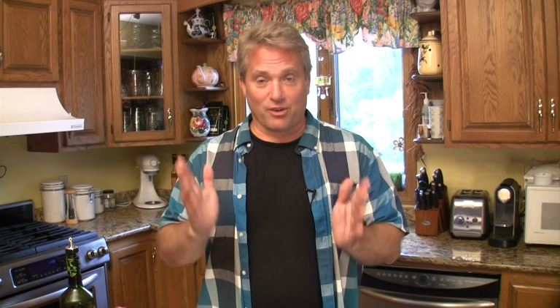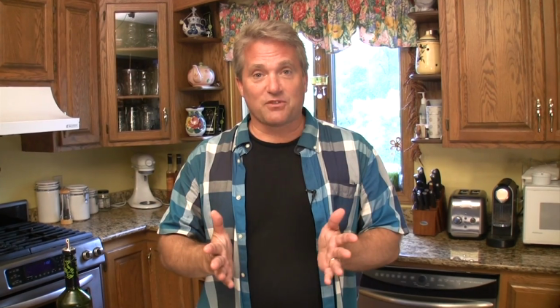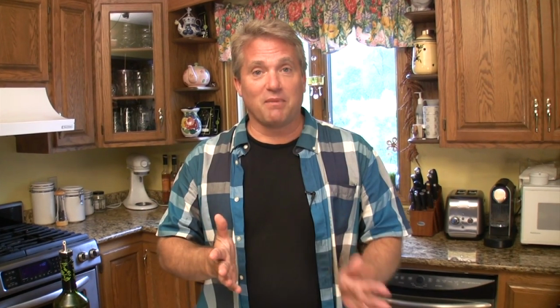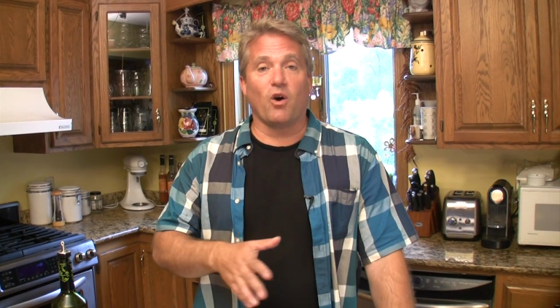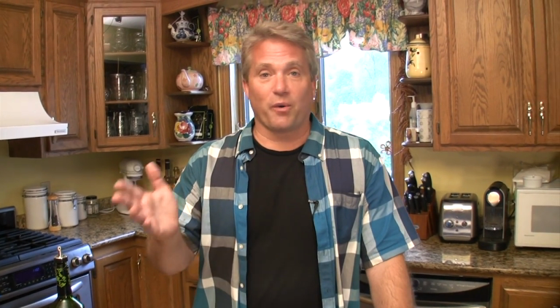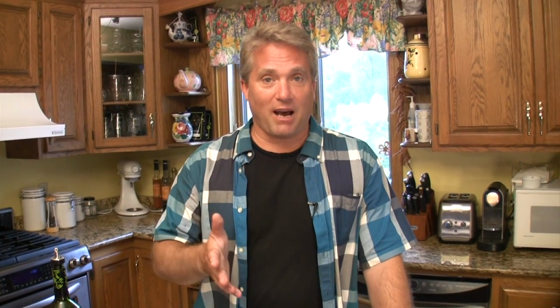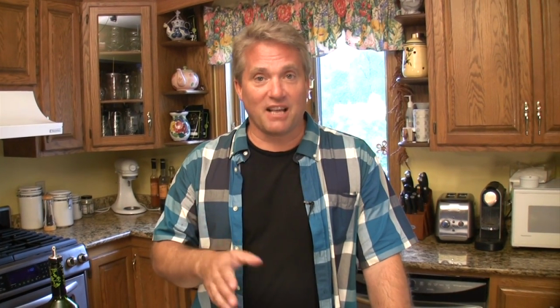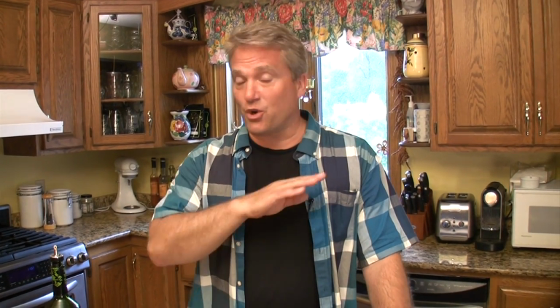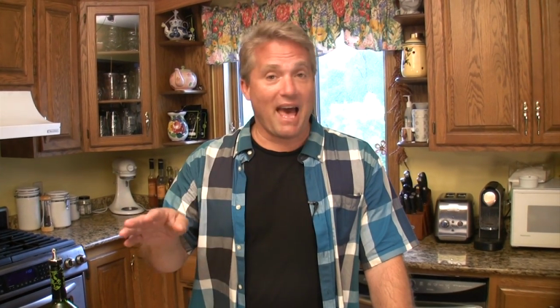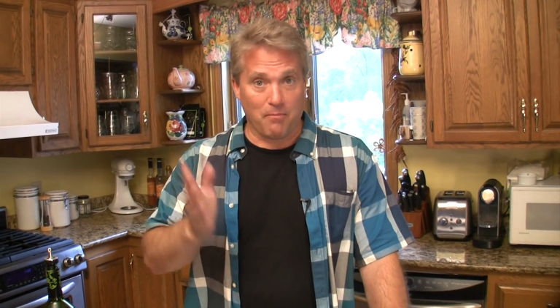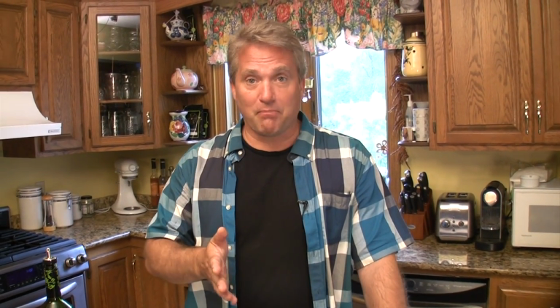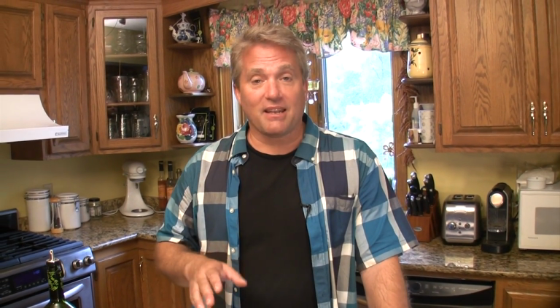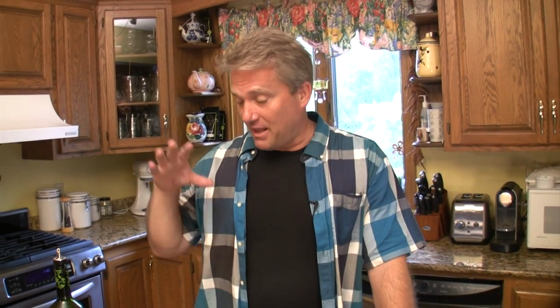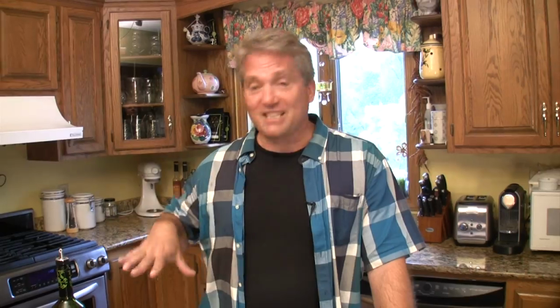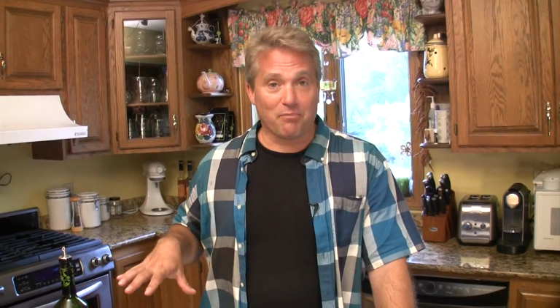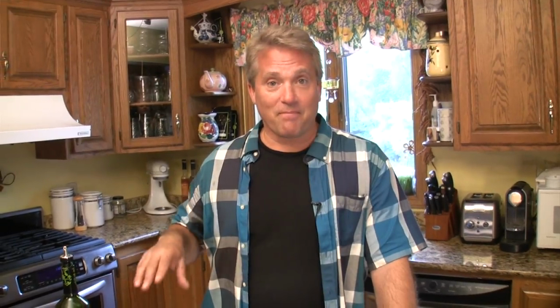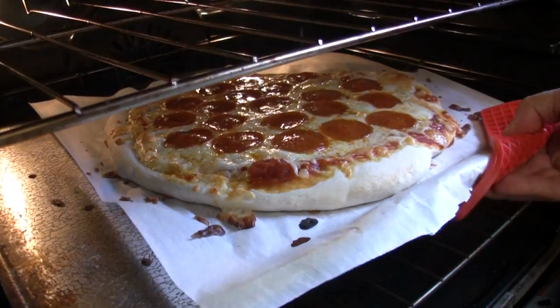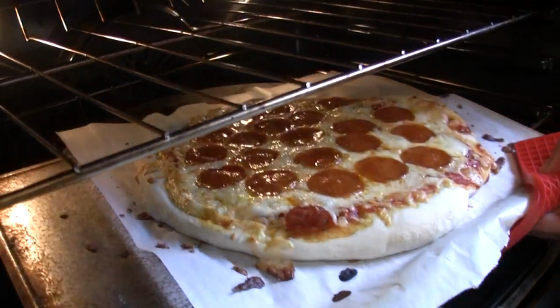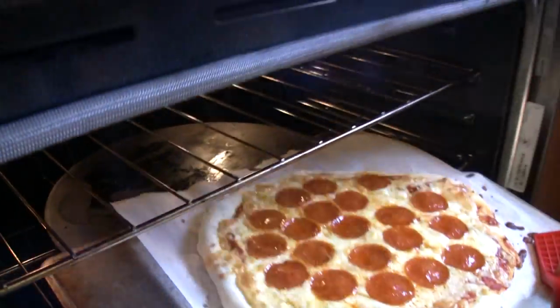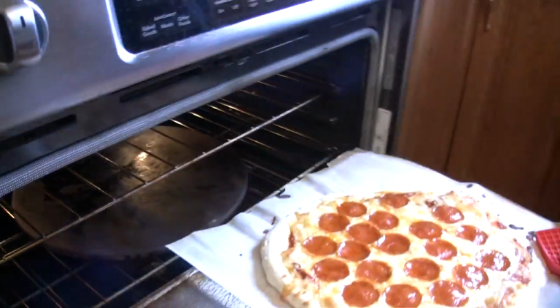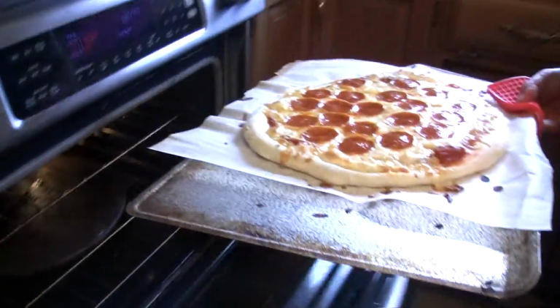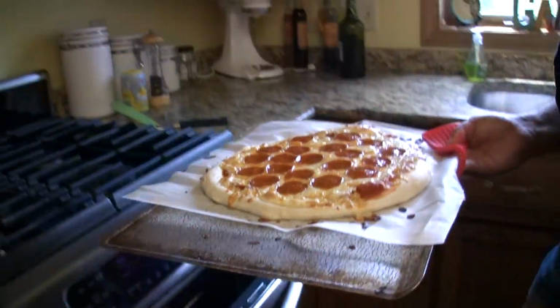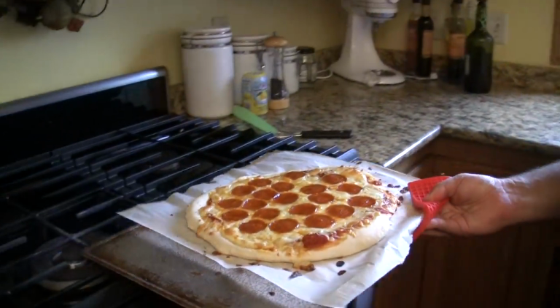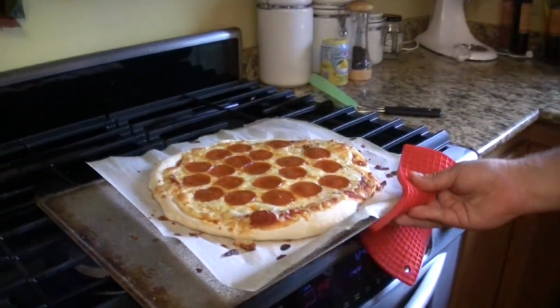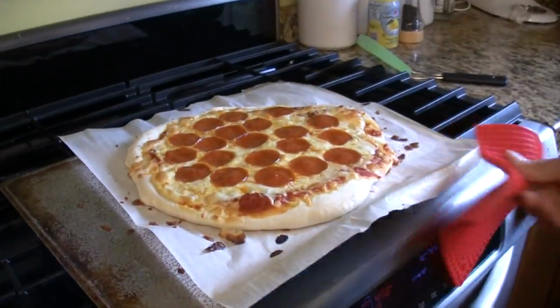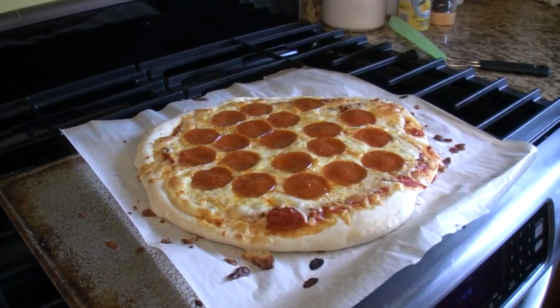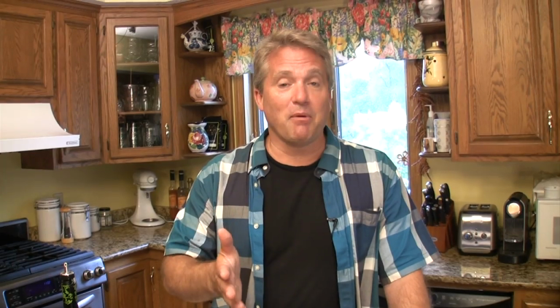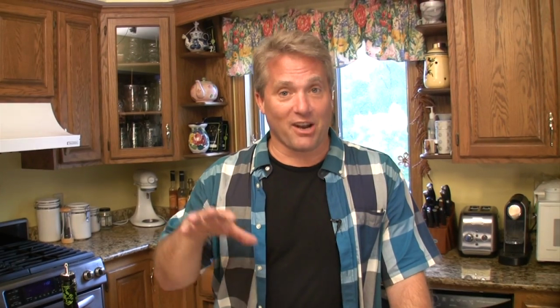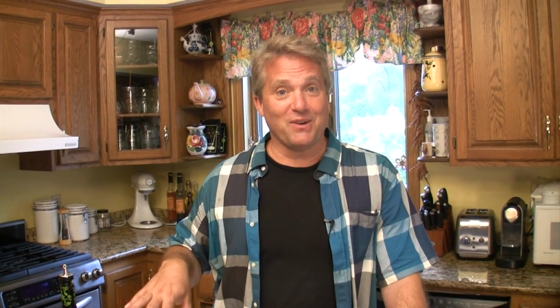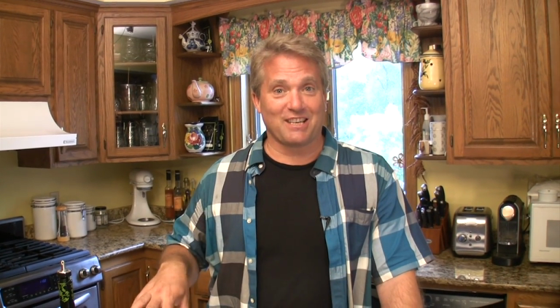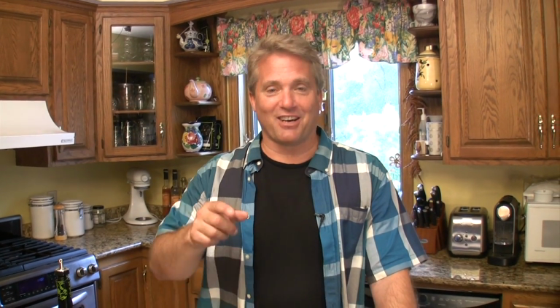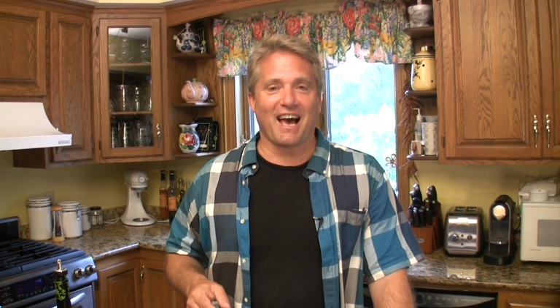You're going to save so much money over ordering it out from Papa John's and I'll show you the math bit by bit. But this is better pizza. You can have it done in under an hour, so it's almost faster, and literally you can become a millionaire by doing this recipe. I'll show you how.